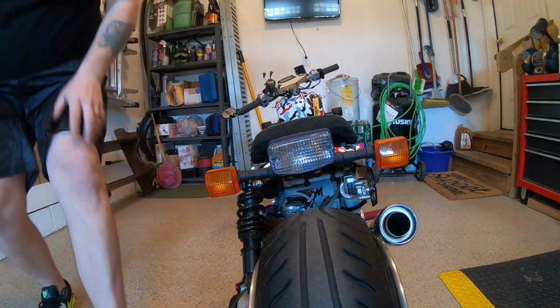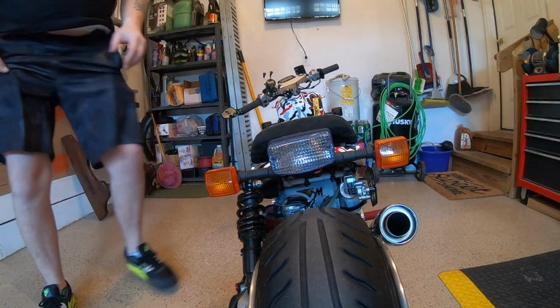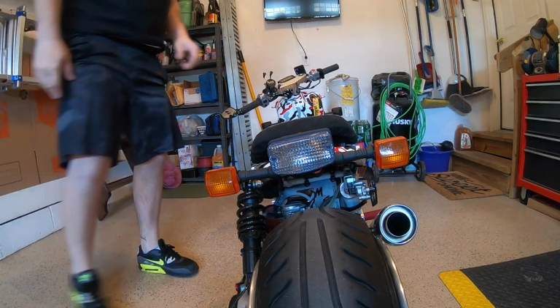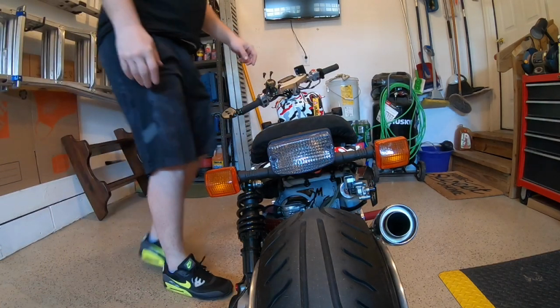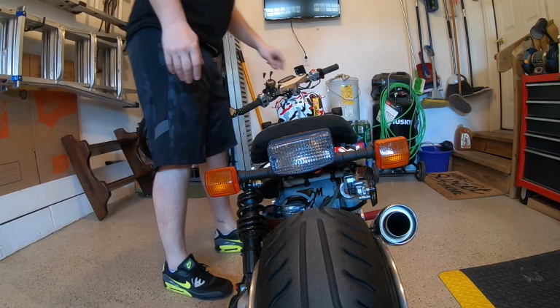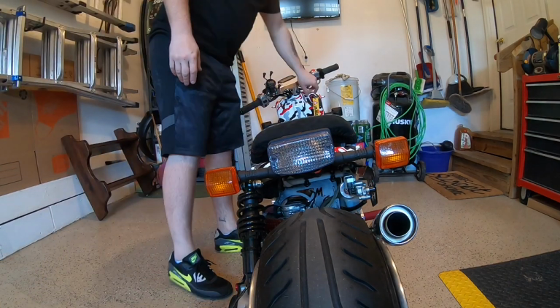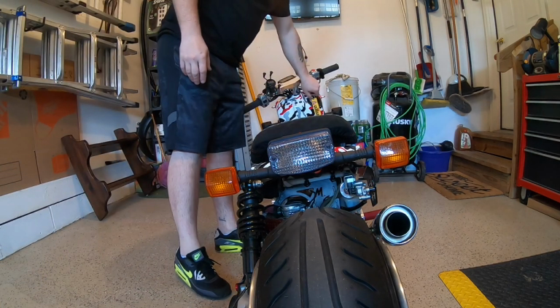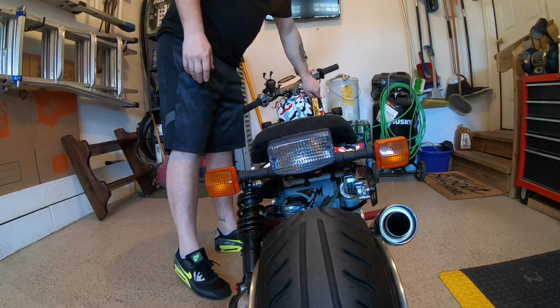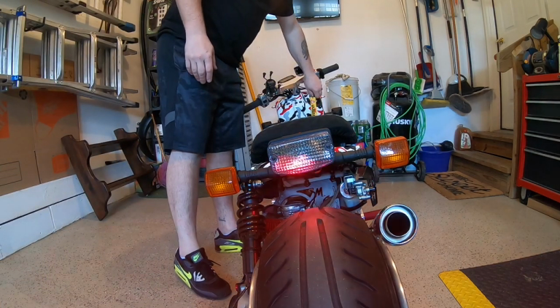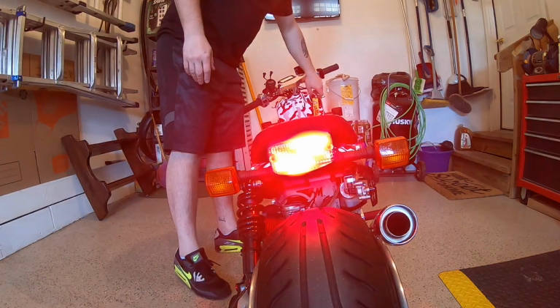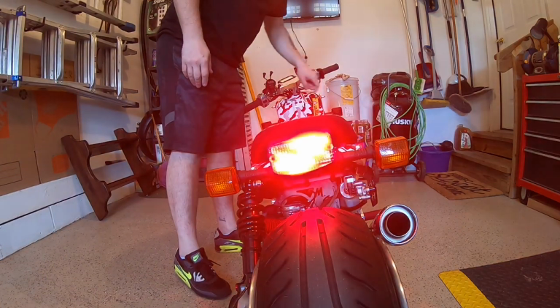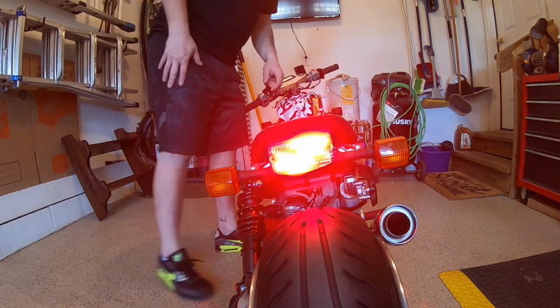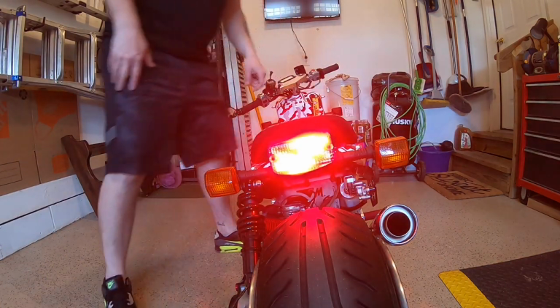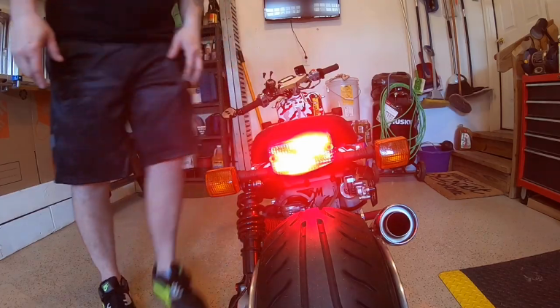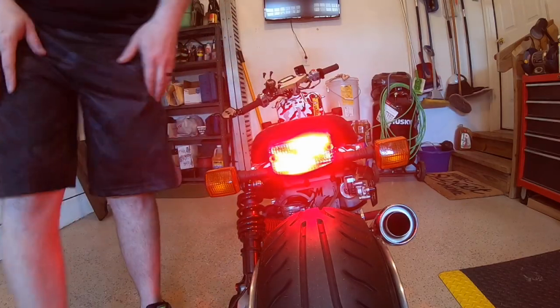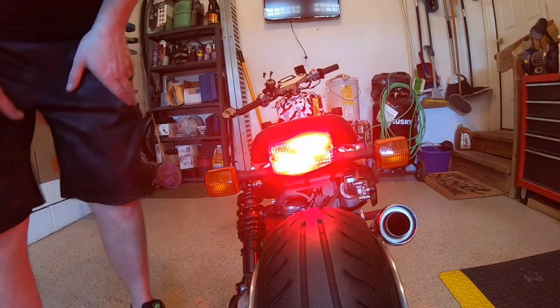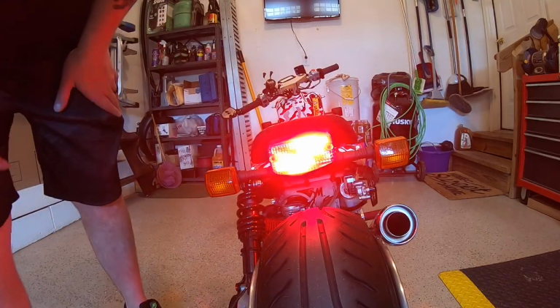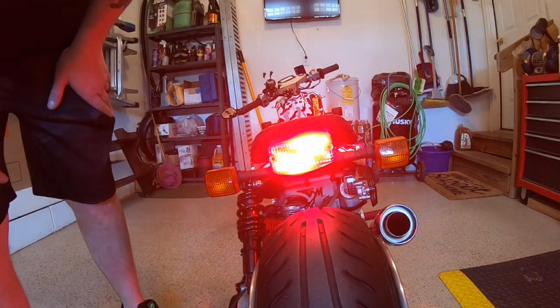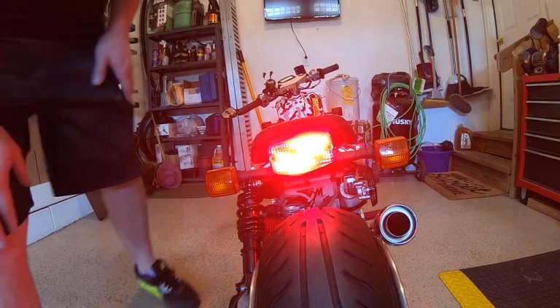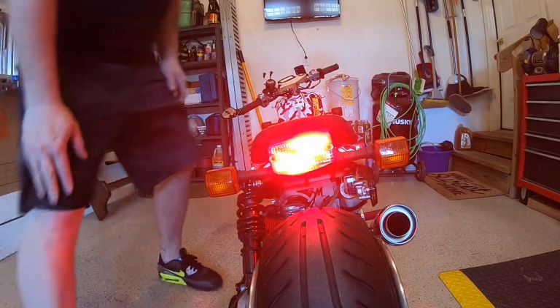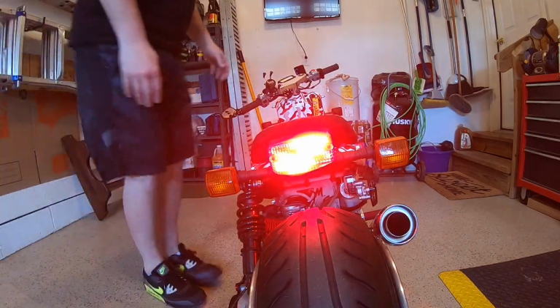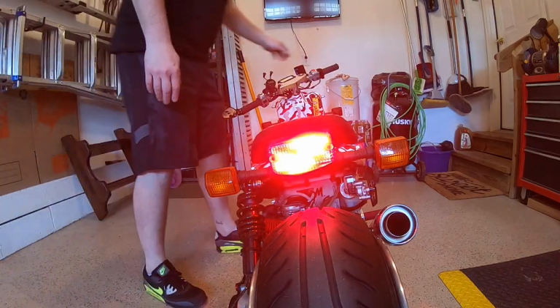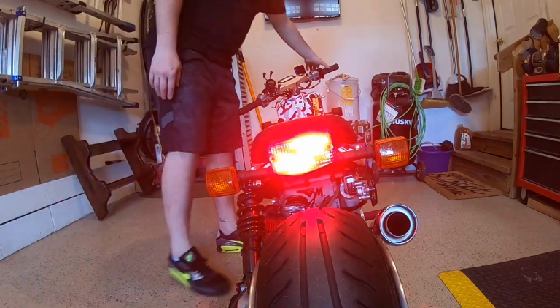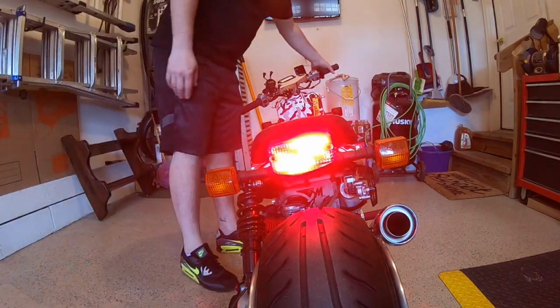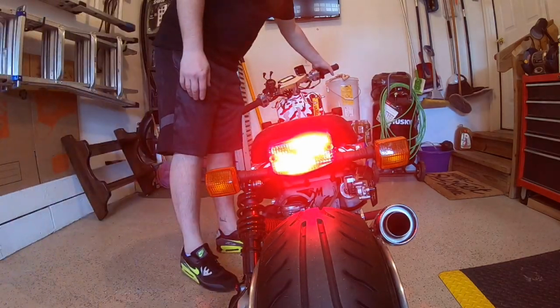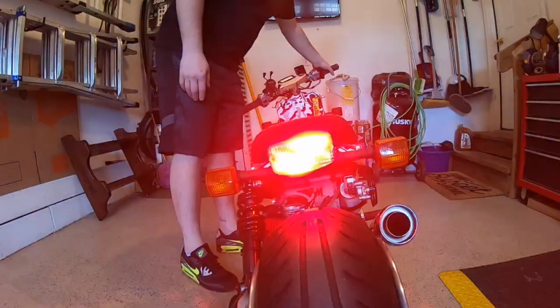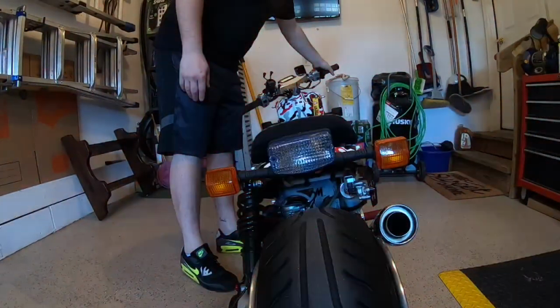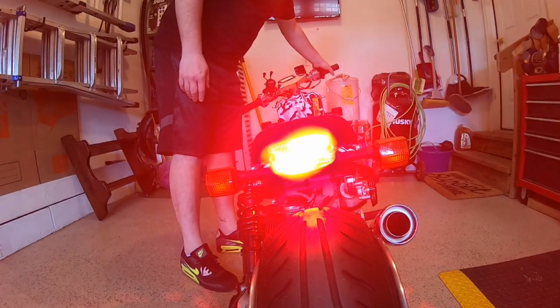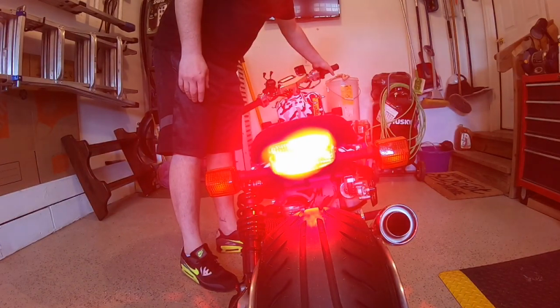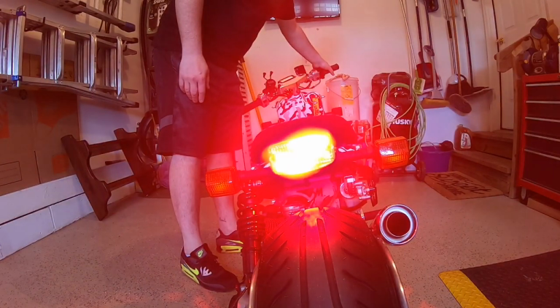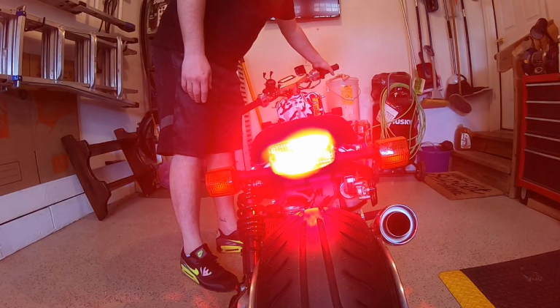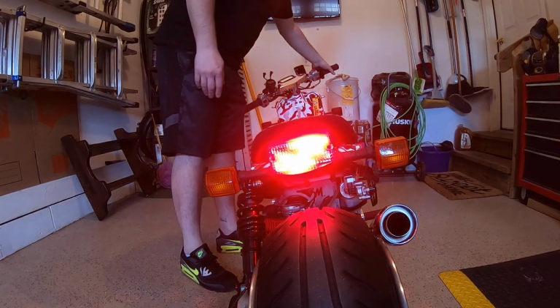There you have it — clear brake light. Let's turn it on and make sure it works. Oh yeah, that'll work. Yes sir!